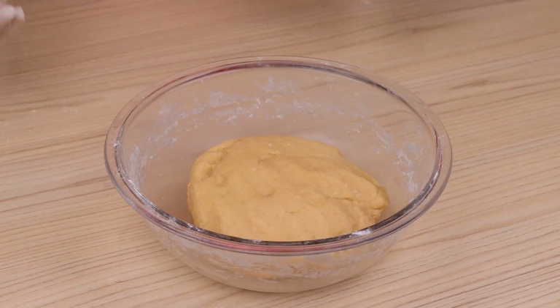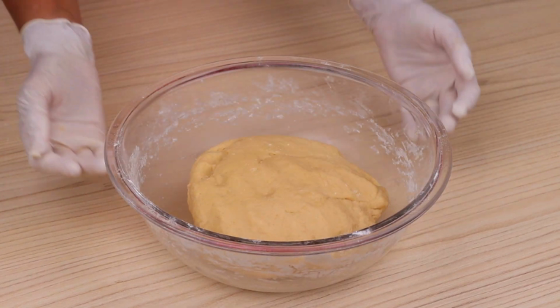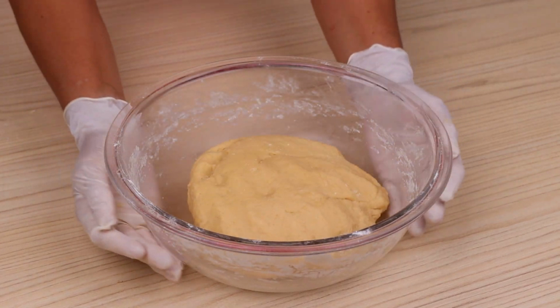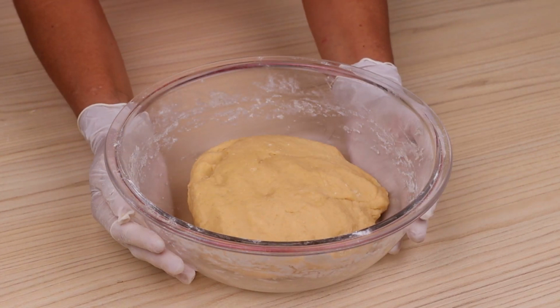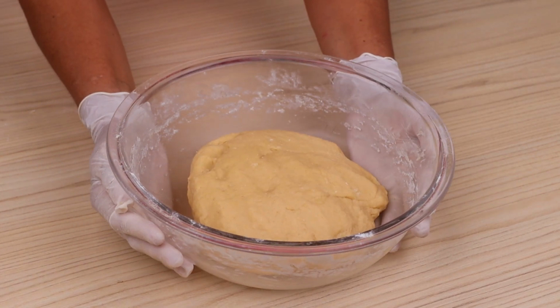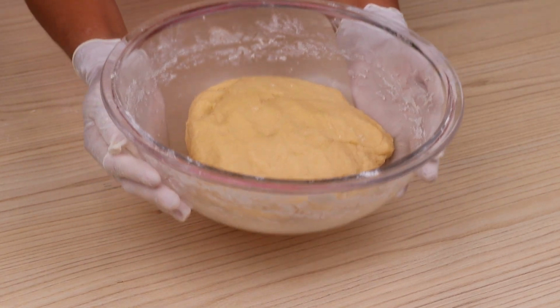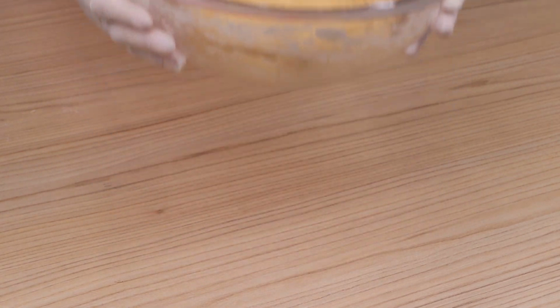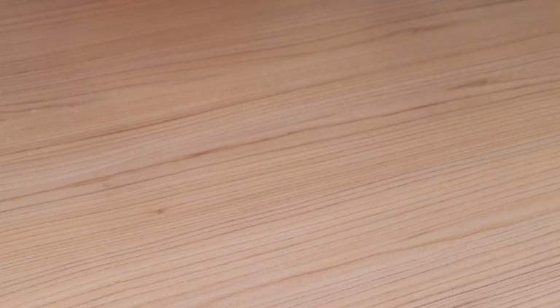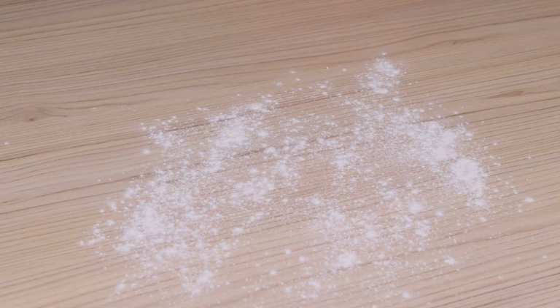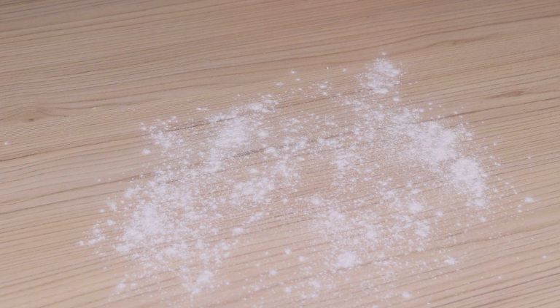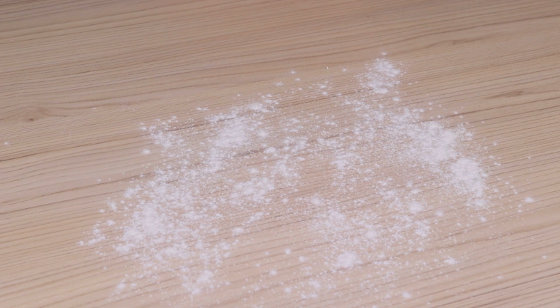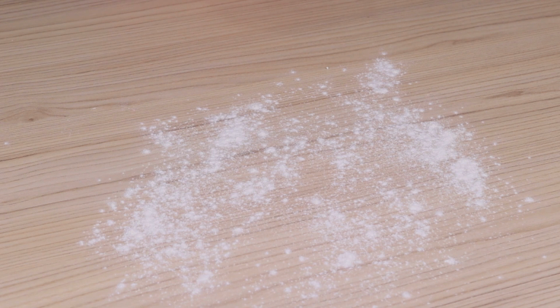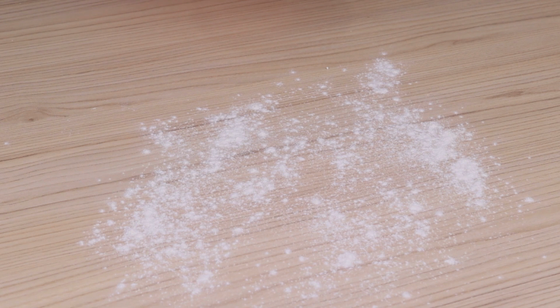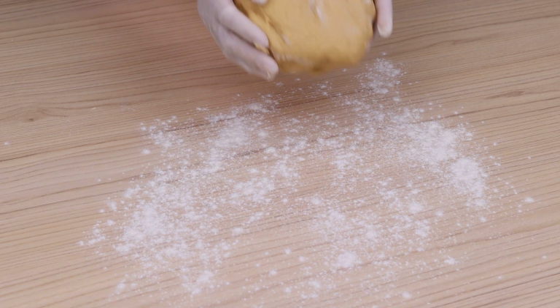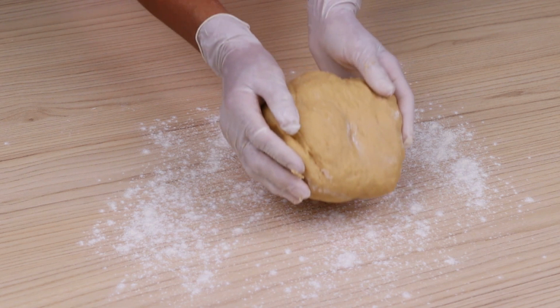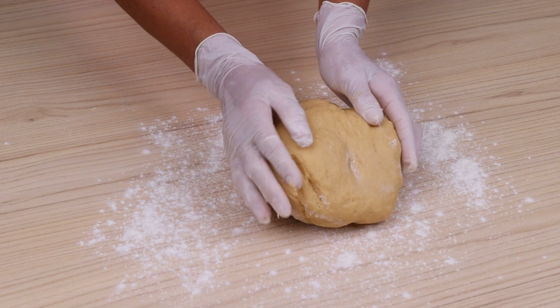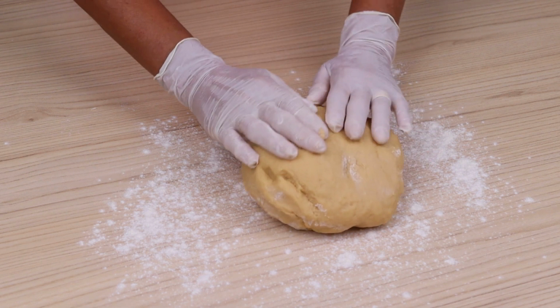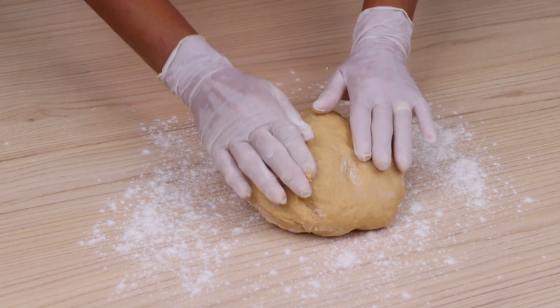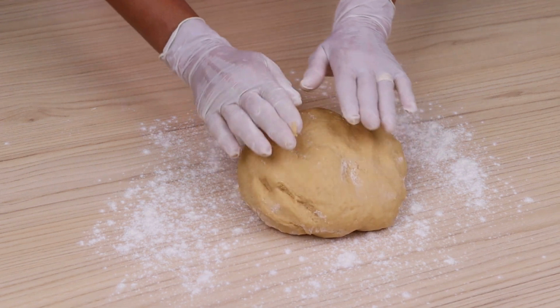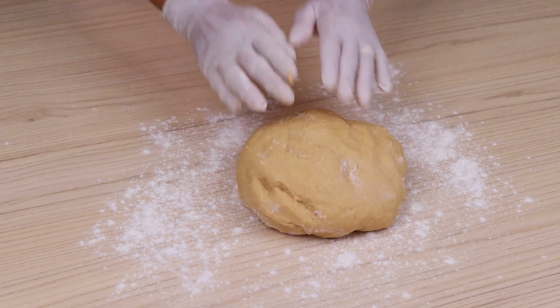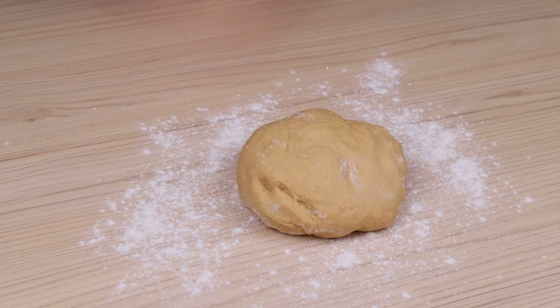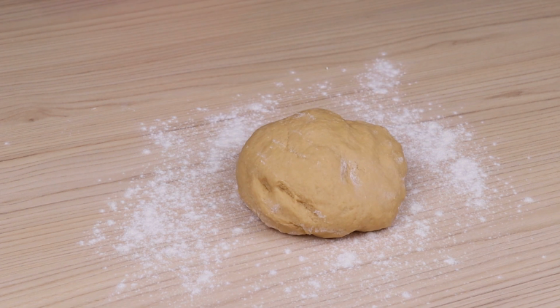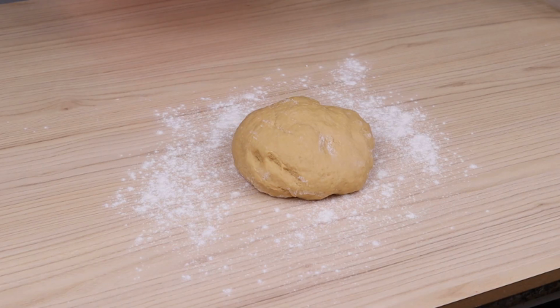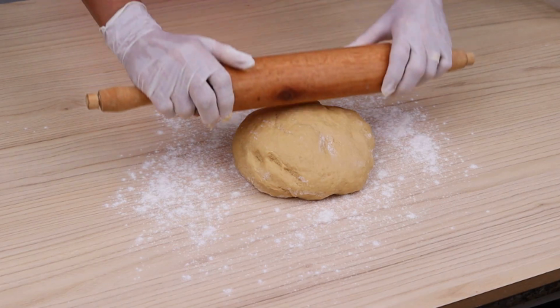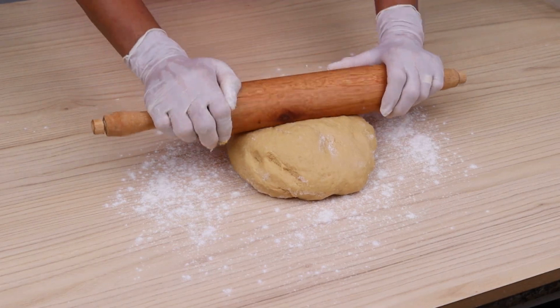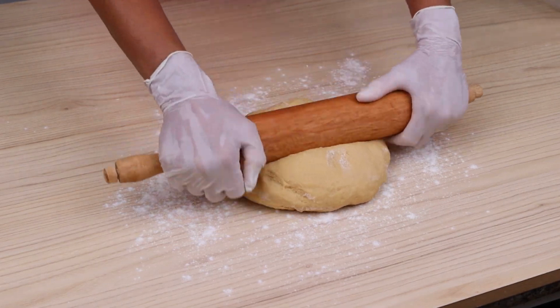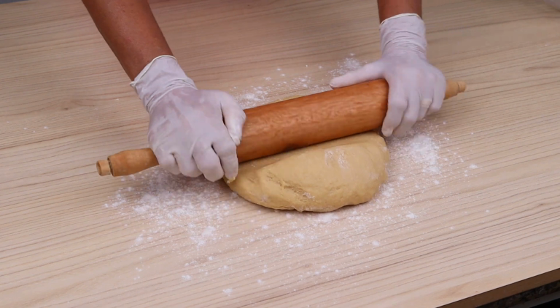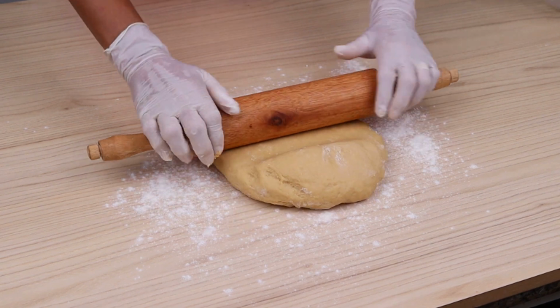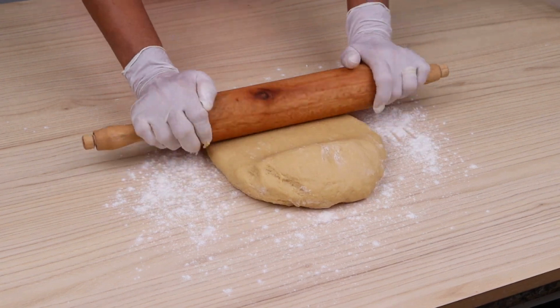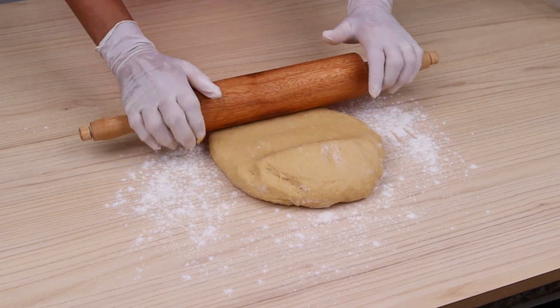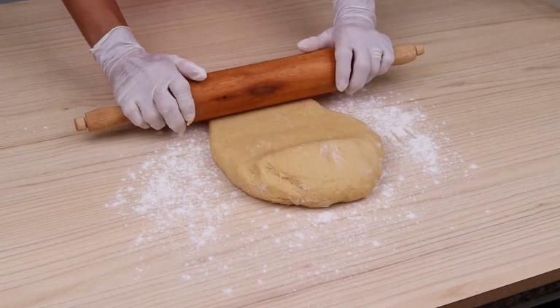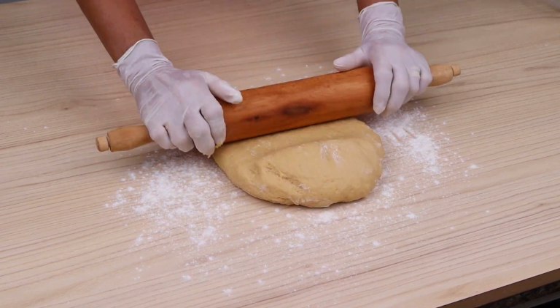Now I'm going to let this dough rest for 10 minutes. After that, I will put the wheat flour on a table, add the dough, and roll it out with the help of a rolling pin.